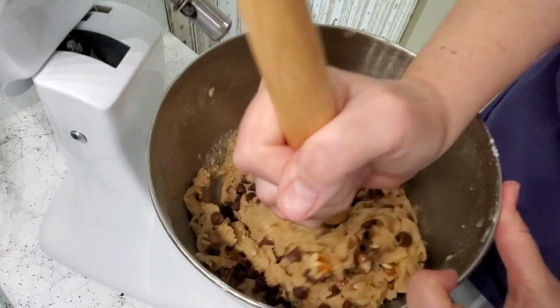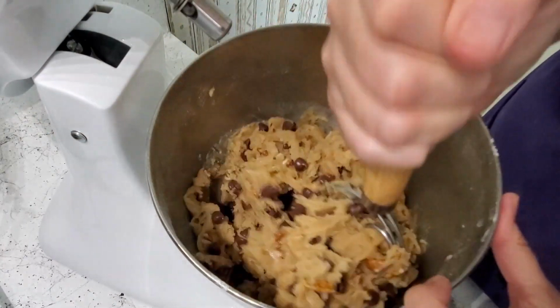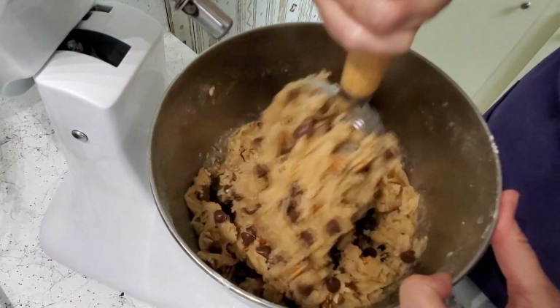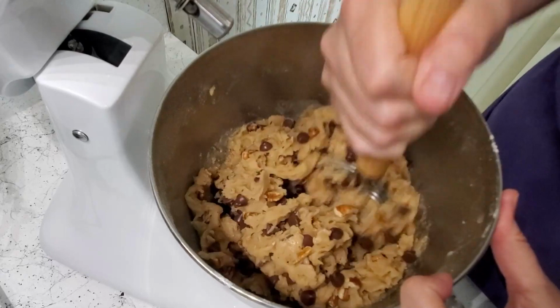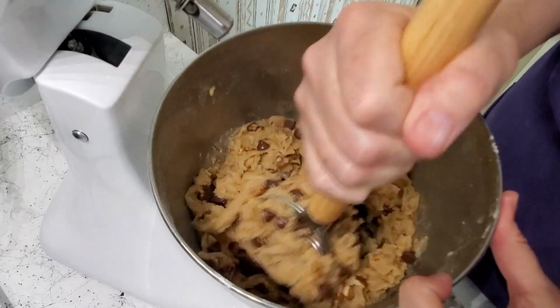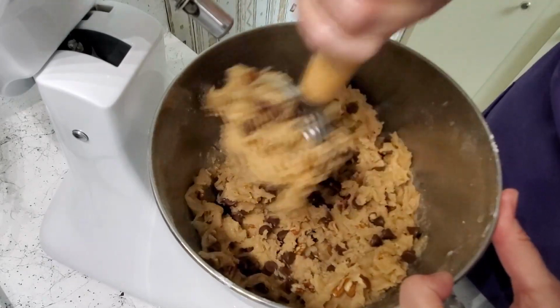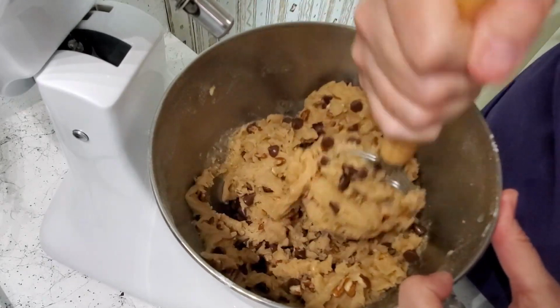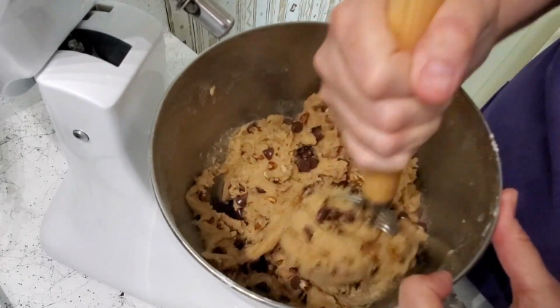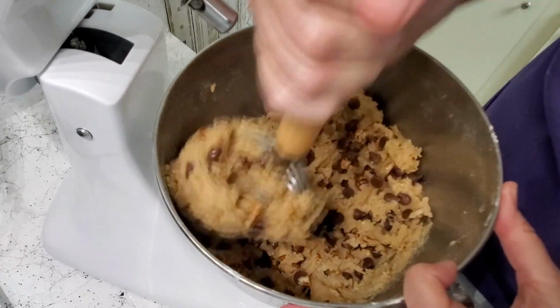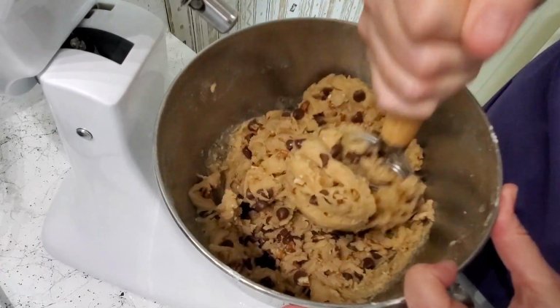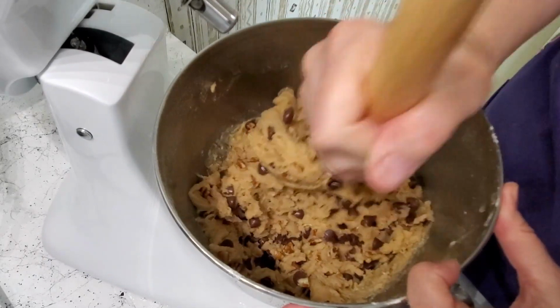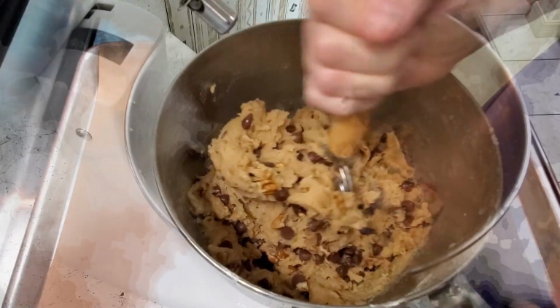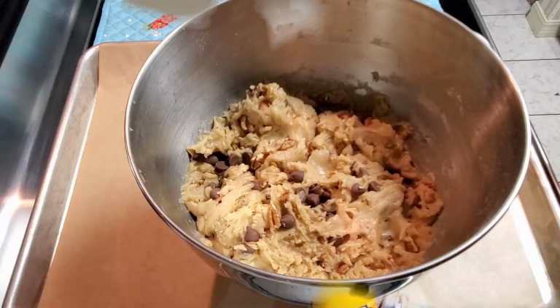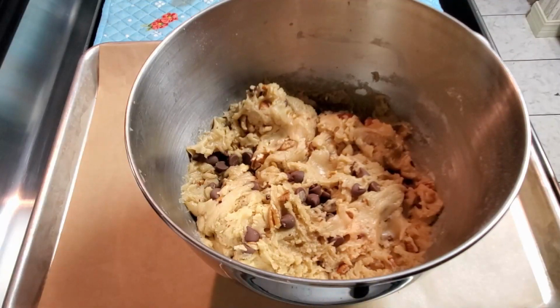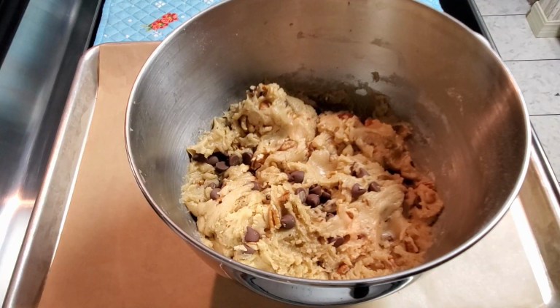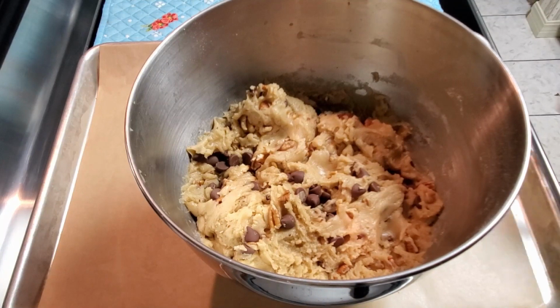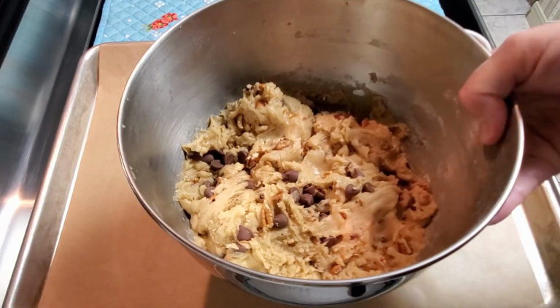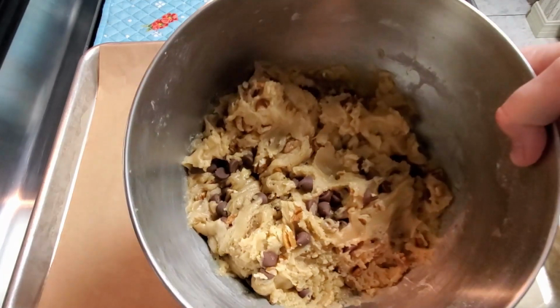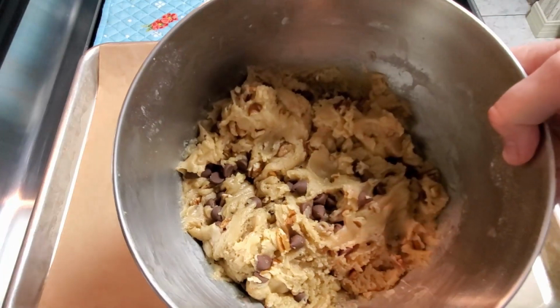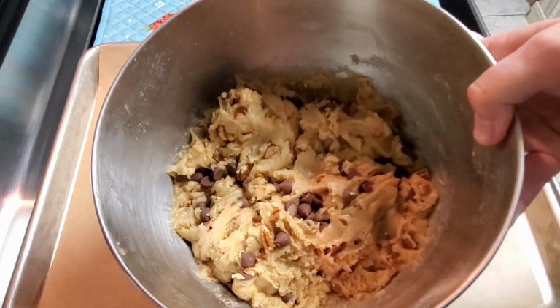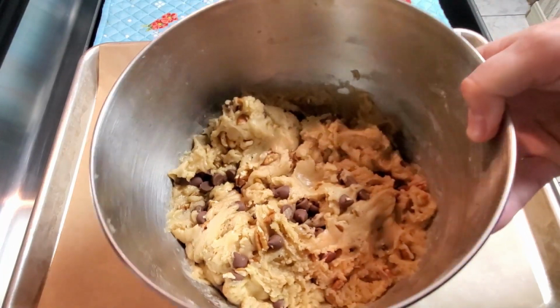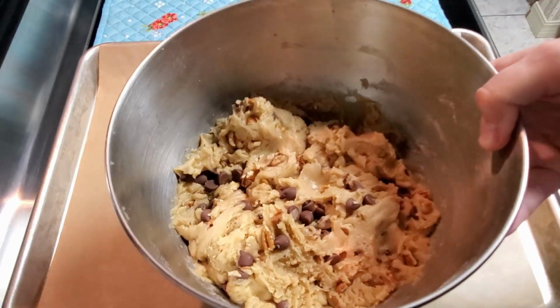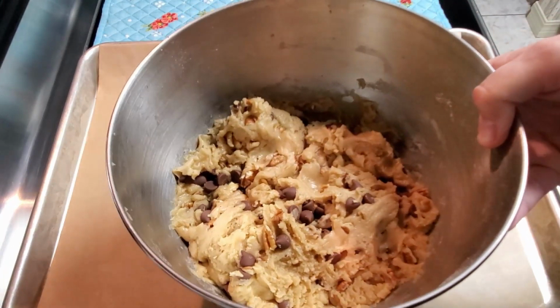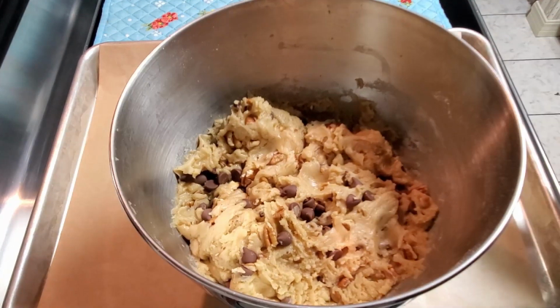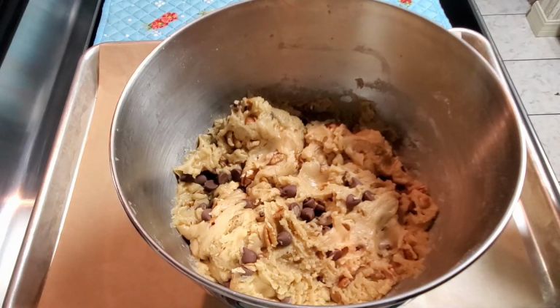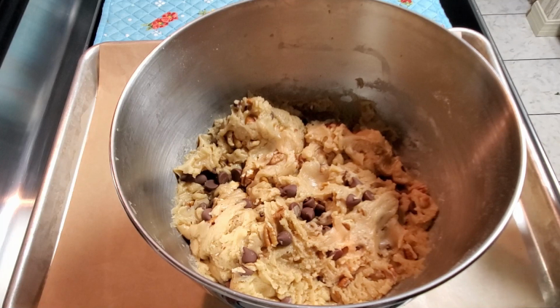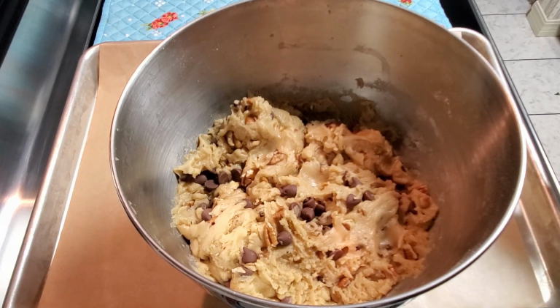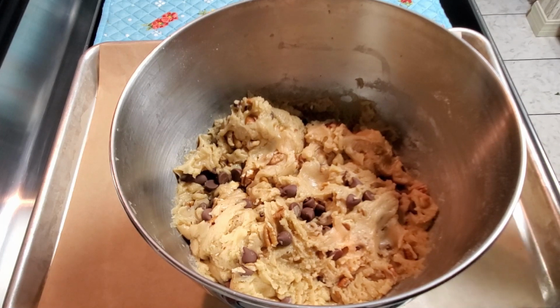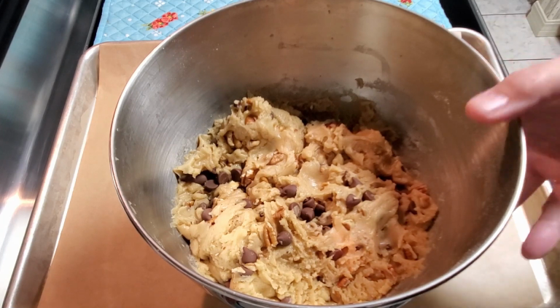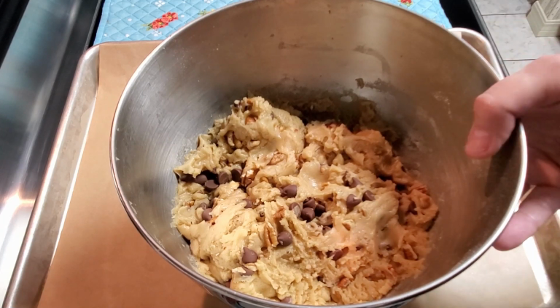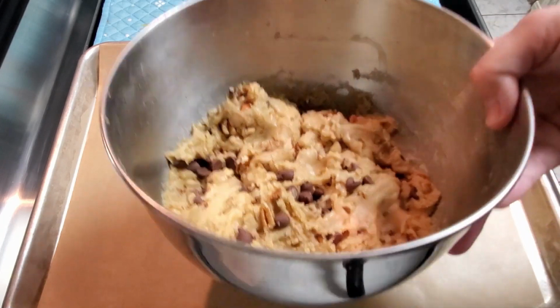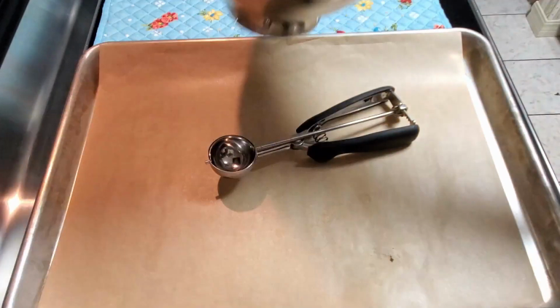I'm going to put a cover on this and refrigerate it for an hour. Okay, it's been in the refrigerator for about an hour. Now I'm going to preheat my oven to 350 and scoop these out.